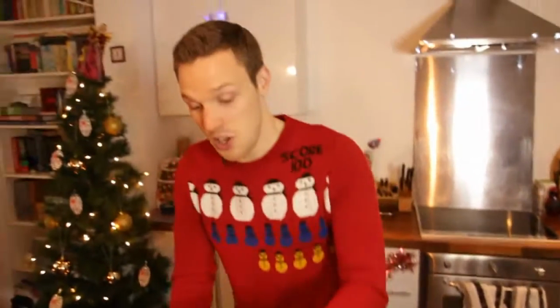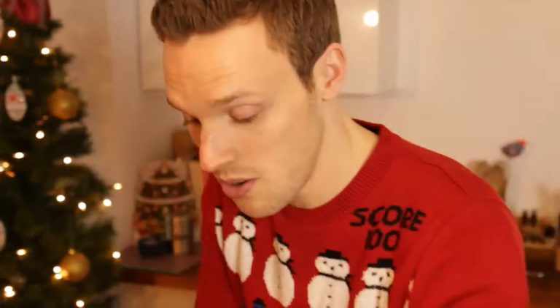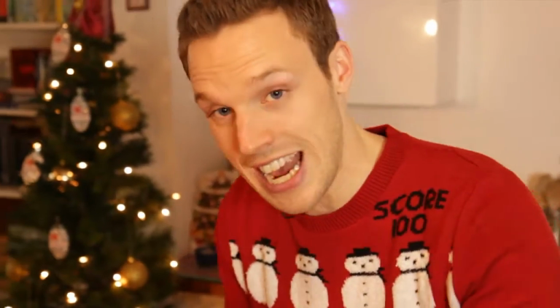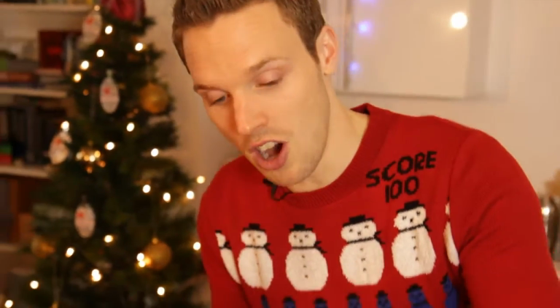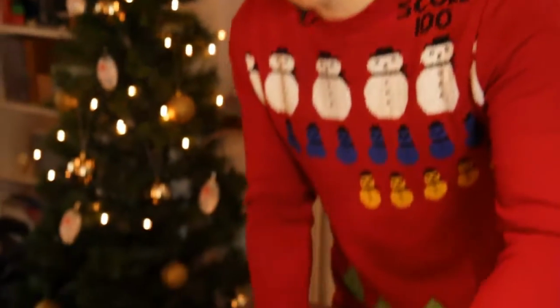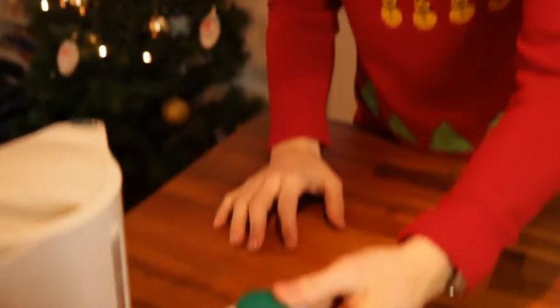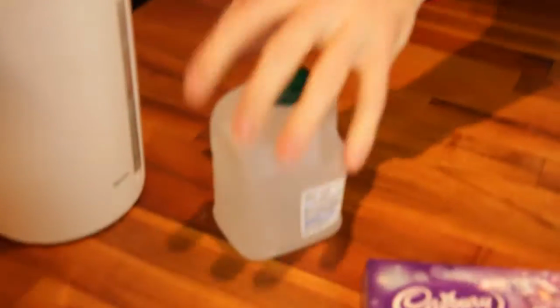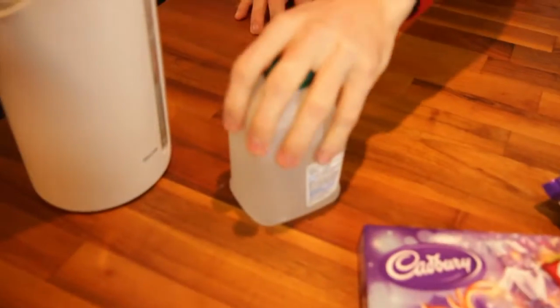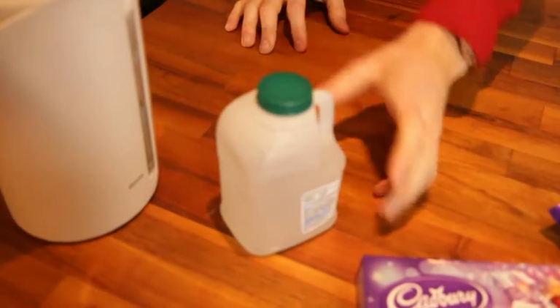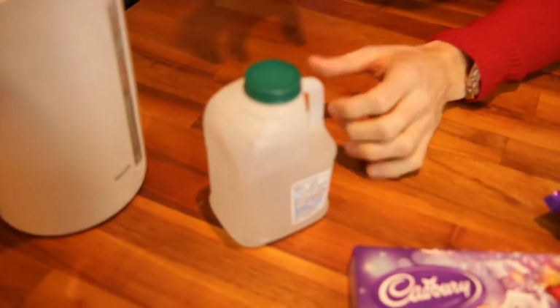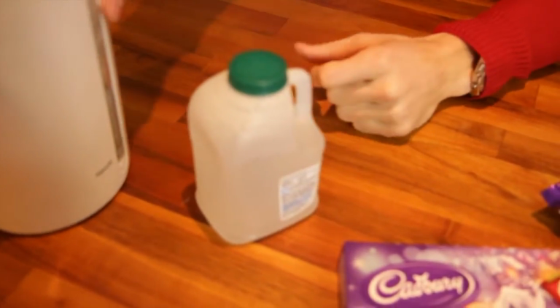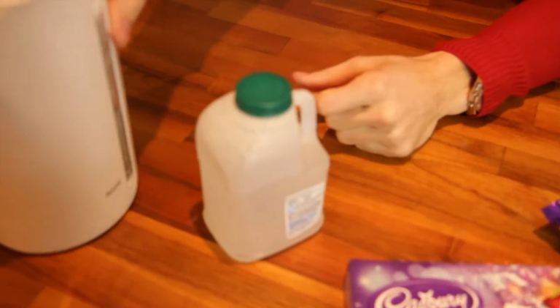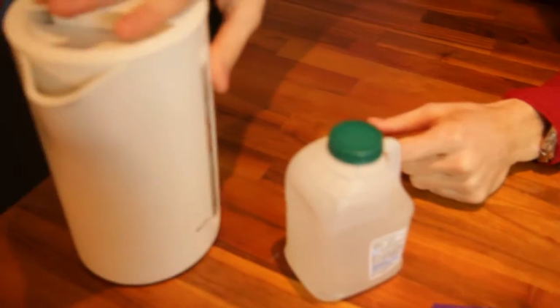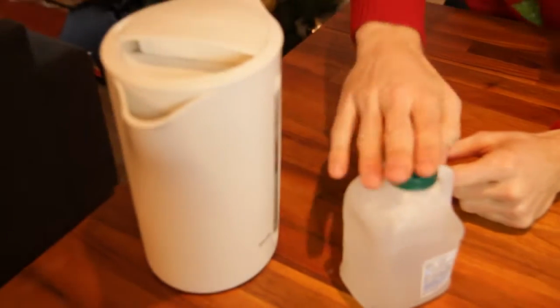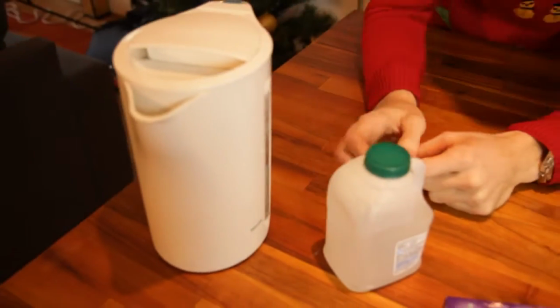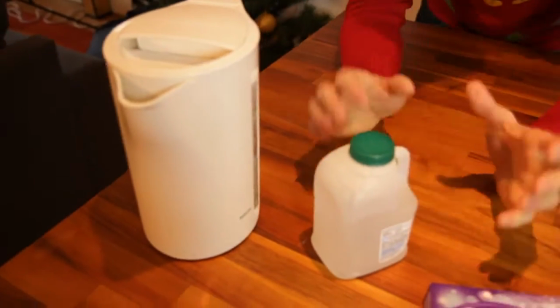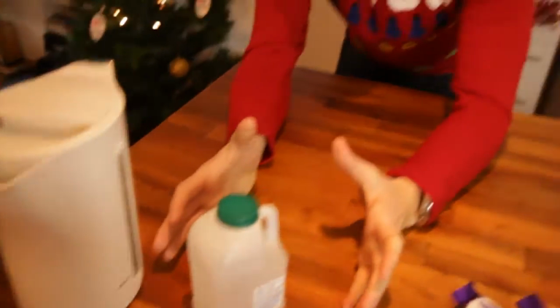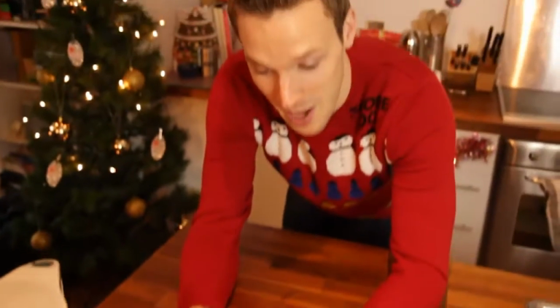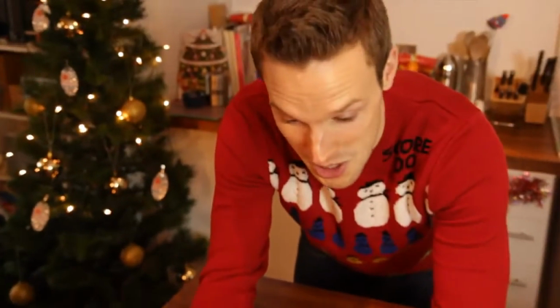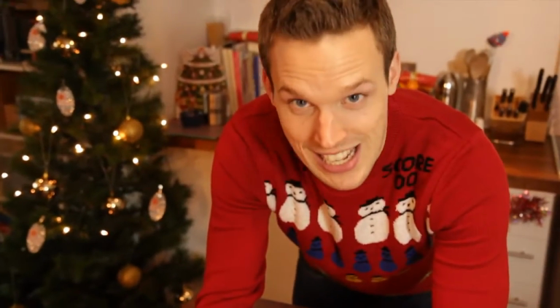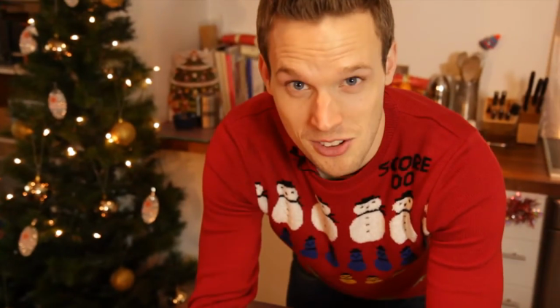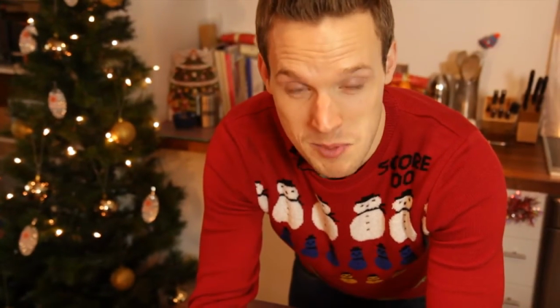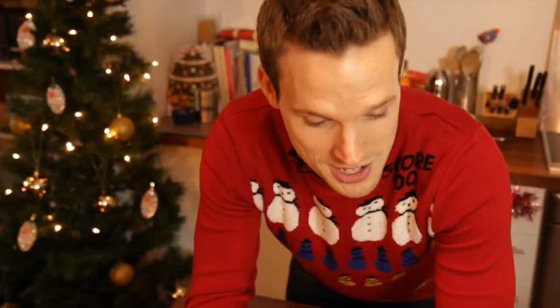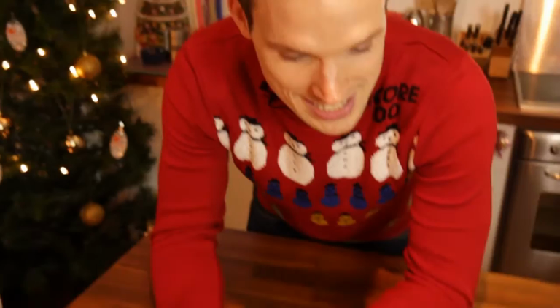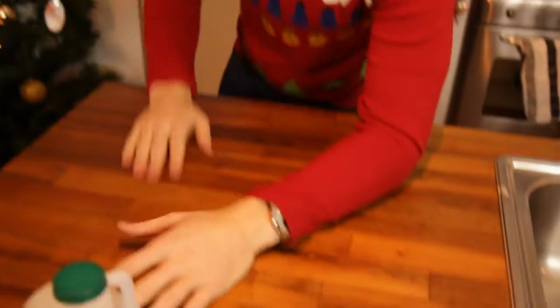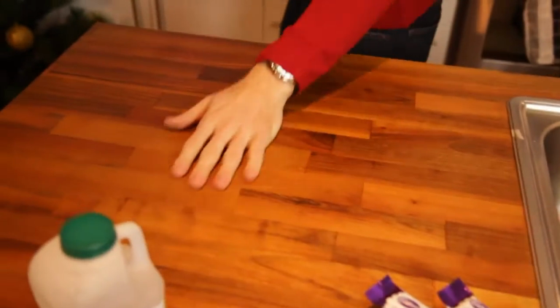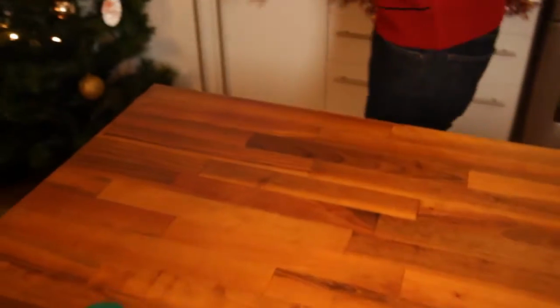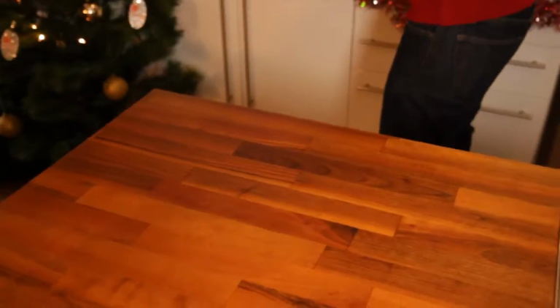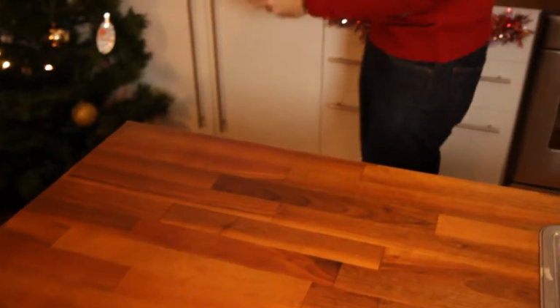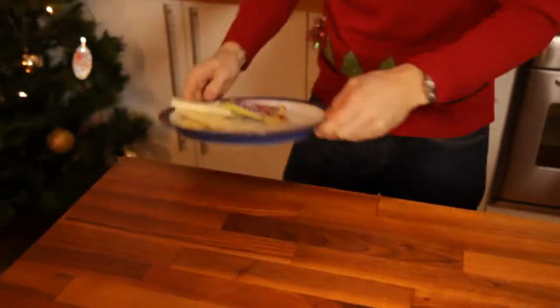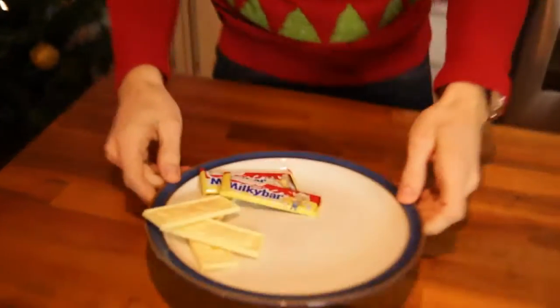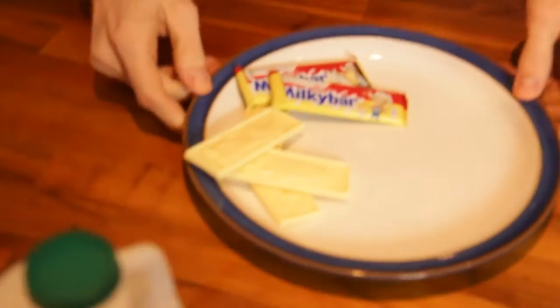You also need a jug full of hot water. I just poured in water from the kettle, but make sure you get an adult to help you with that, because trust me, it does kind of smell if it gets on your hands. My favourite chocolate for this: Milky Bars.